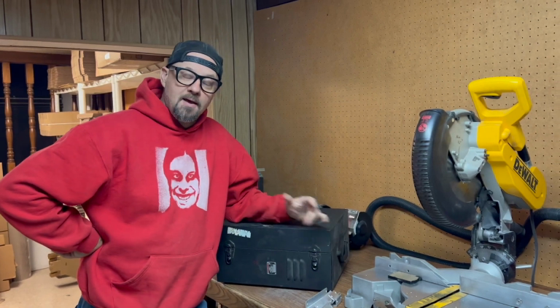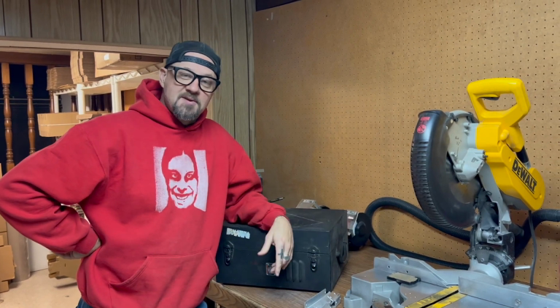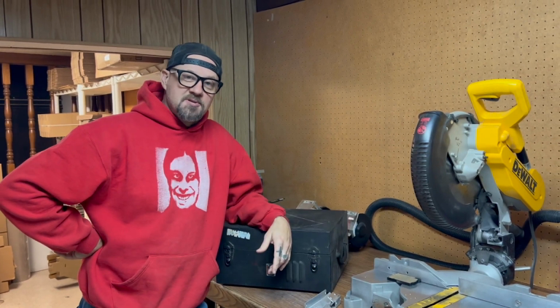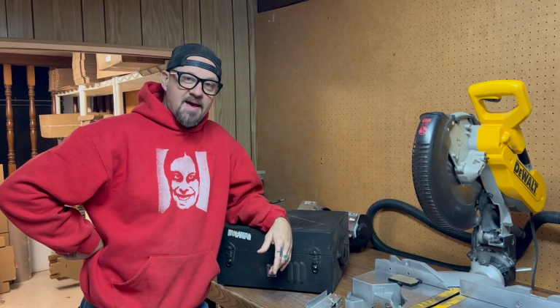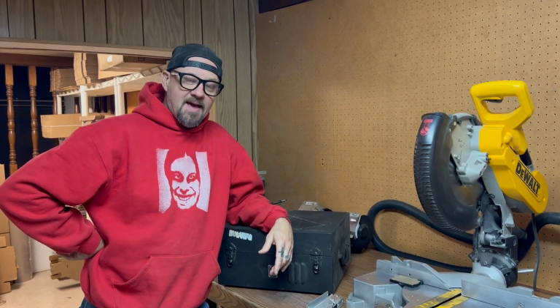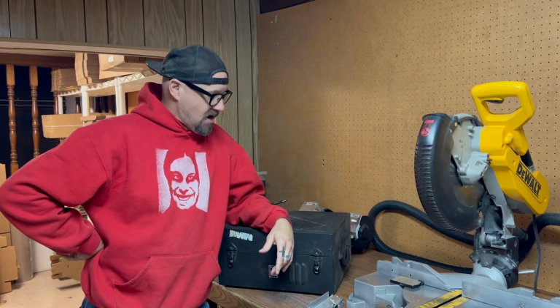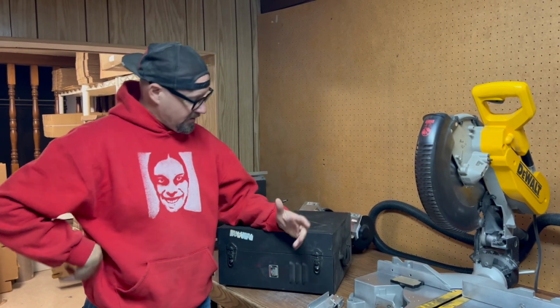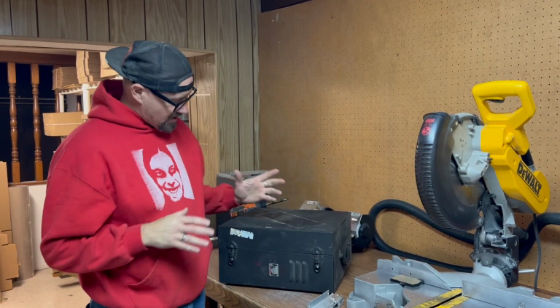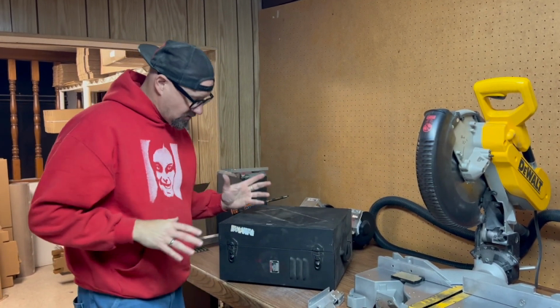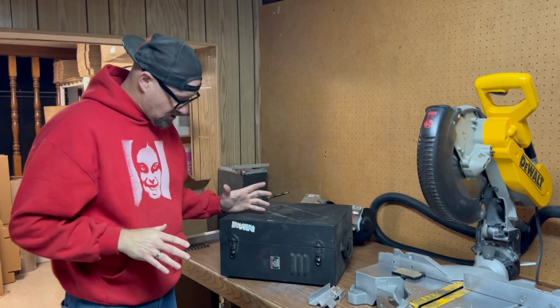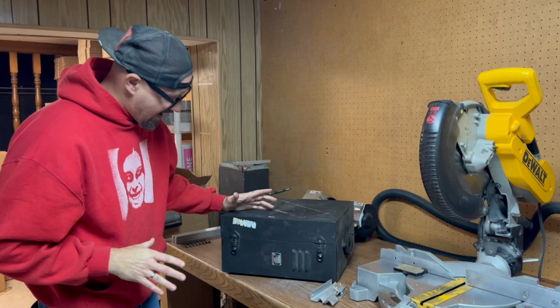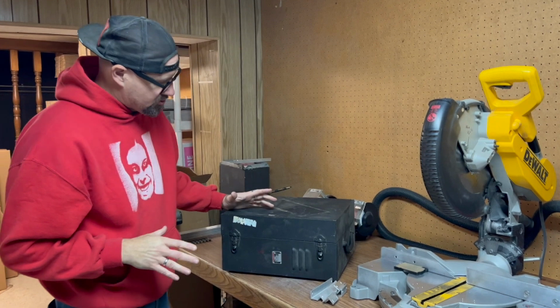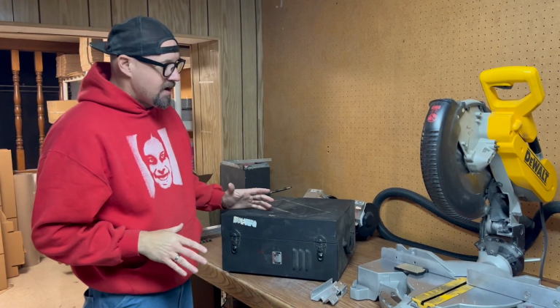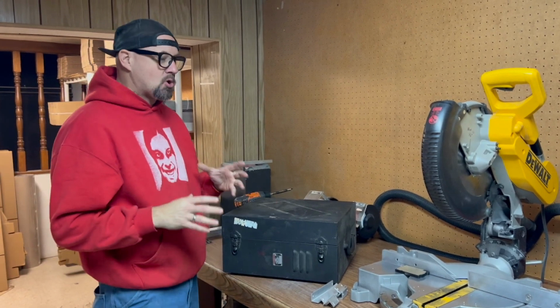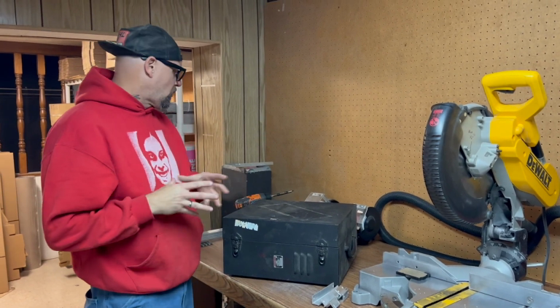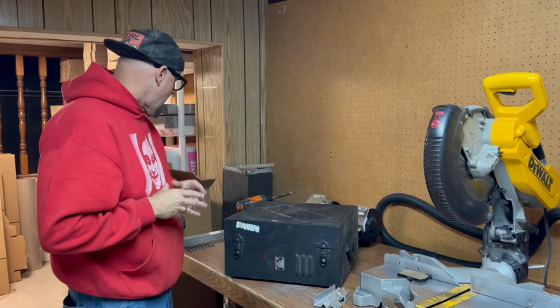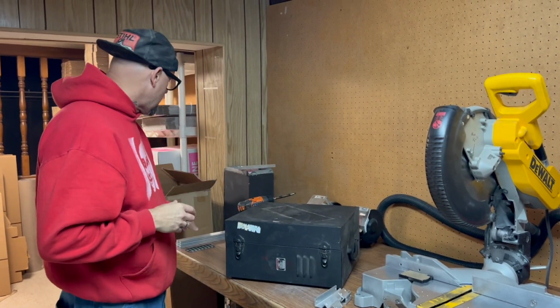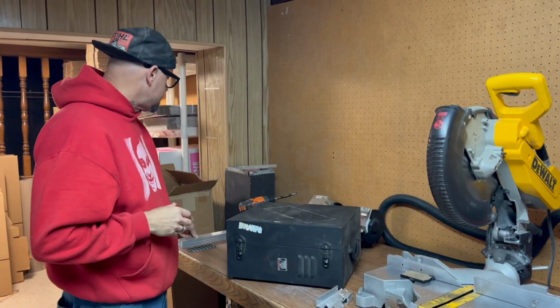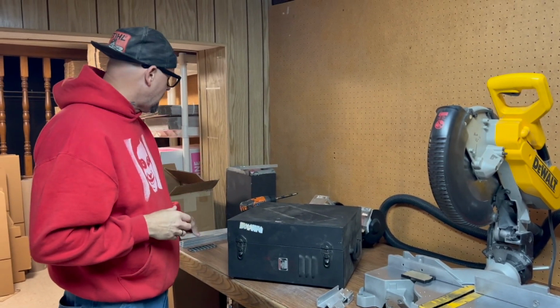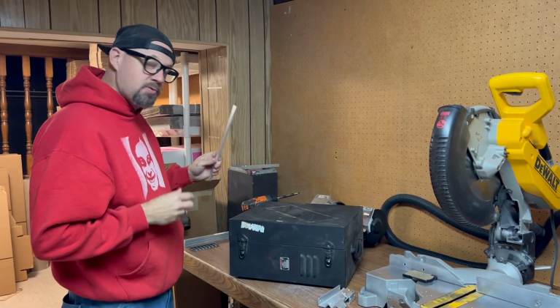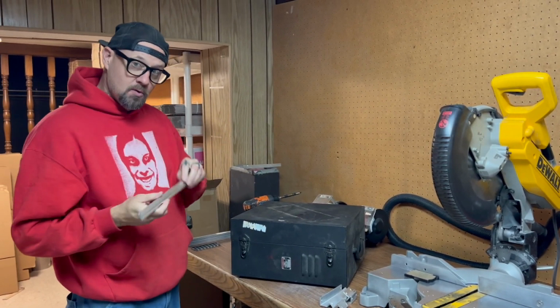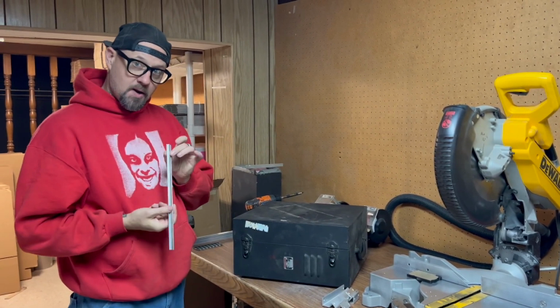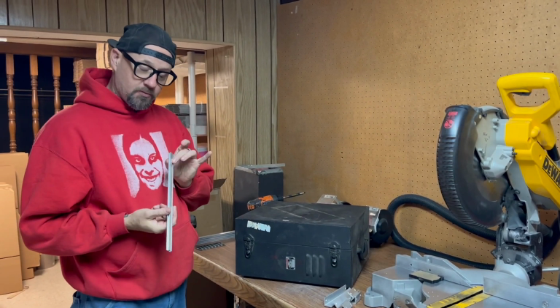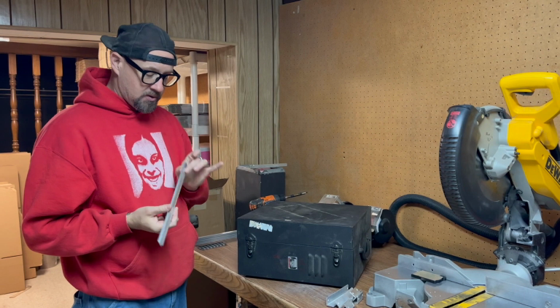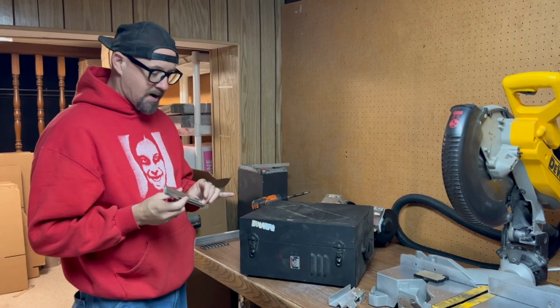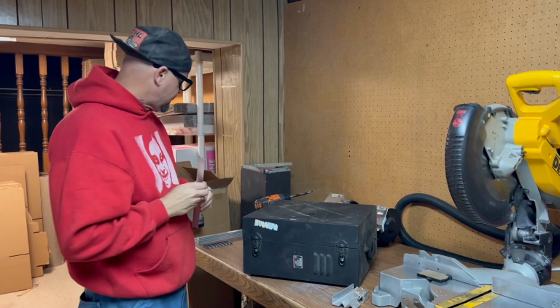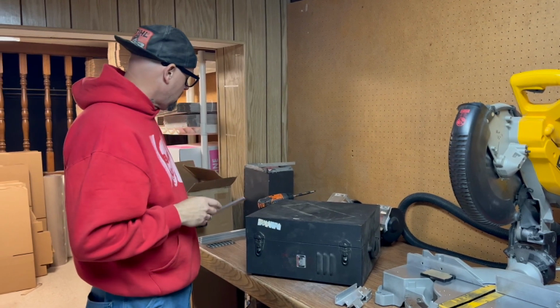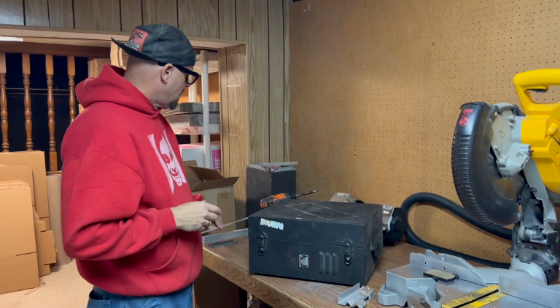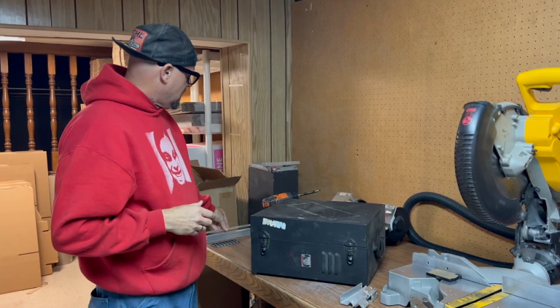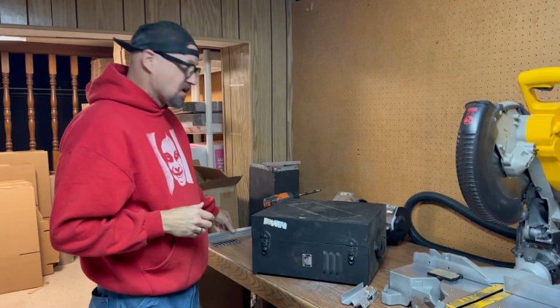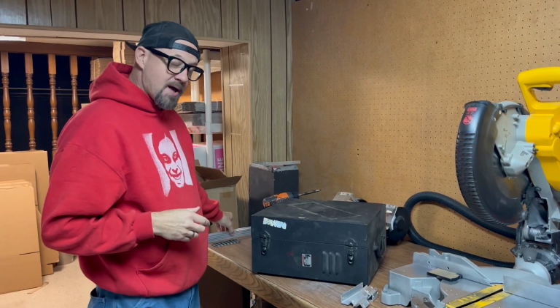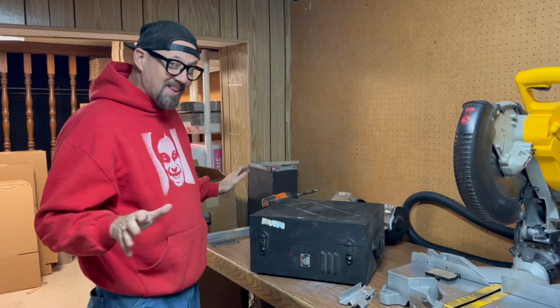Hey guys, Steve here, Sinclair Tech, and we're going to be doing another video here on how to incorporate our cut-to-length rails for your rack and for other synthesizer formats if you'd like.